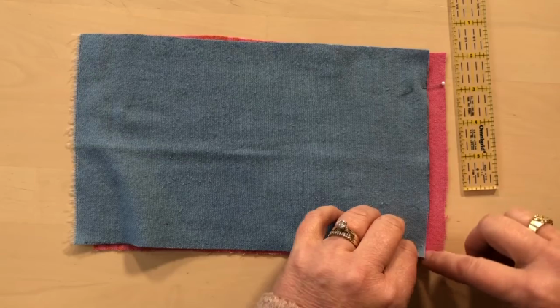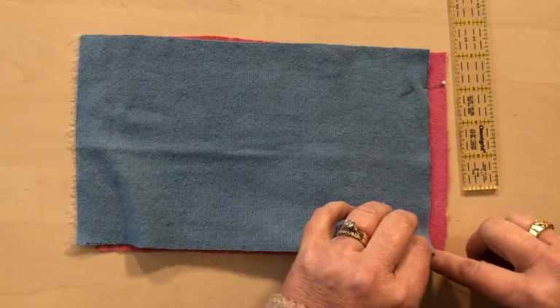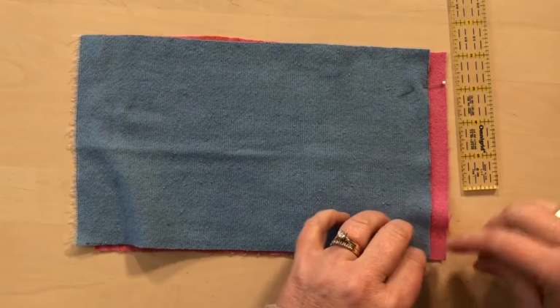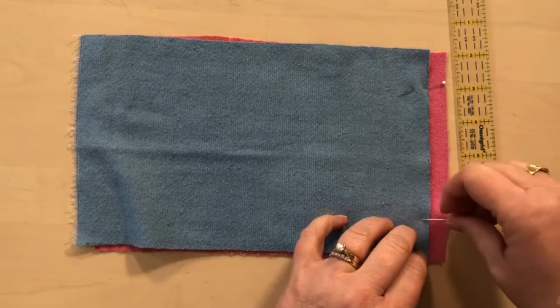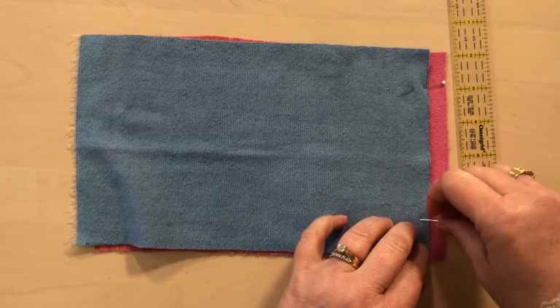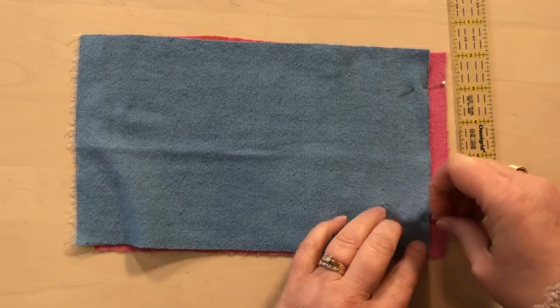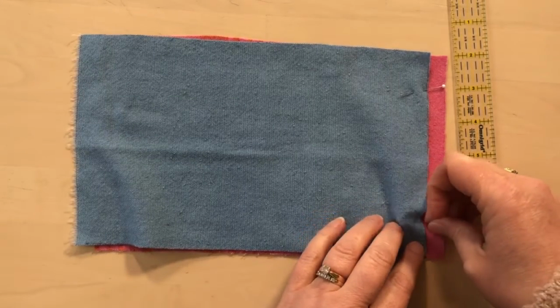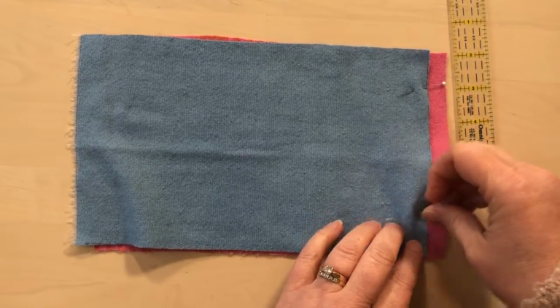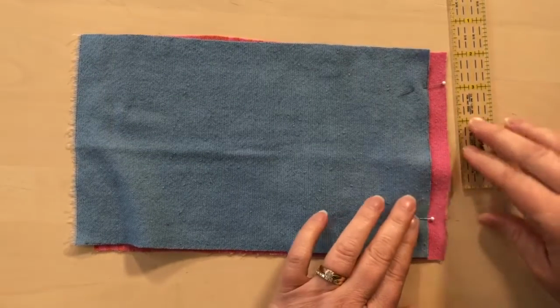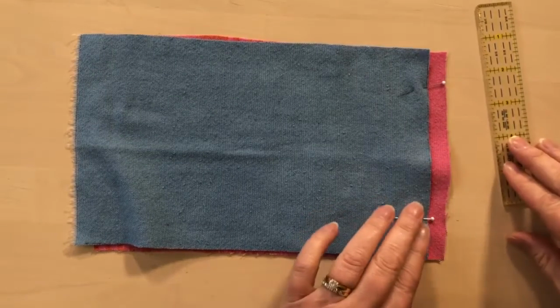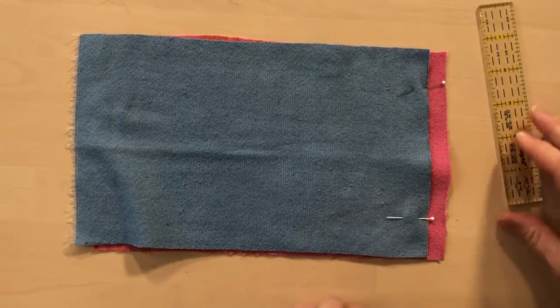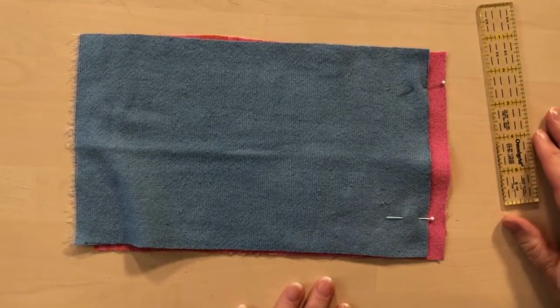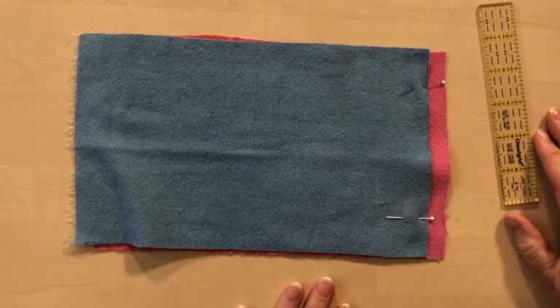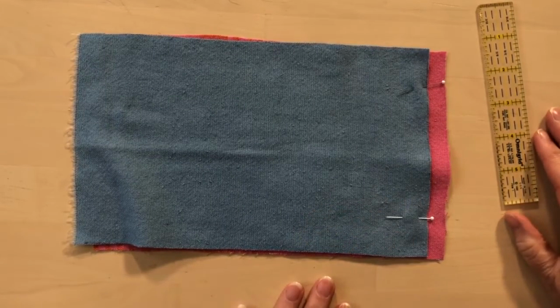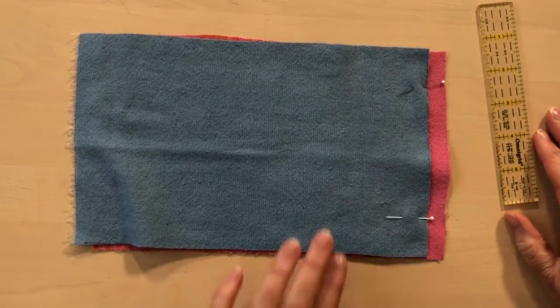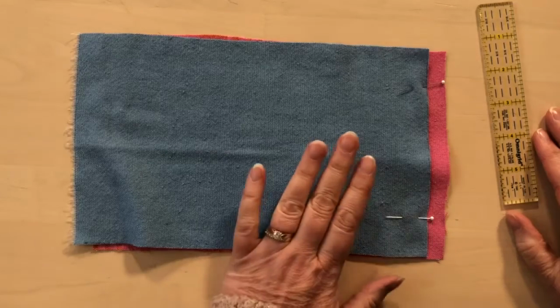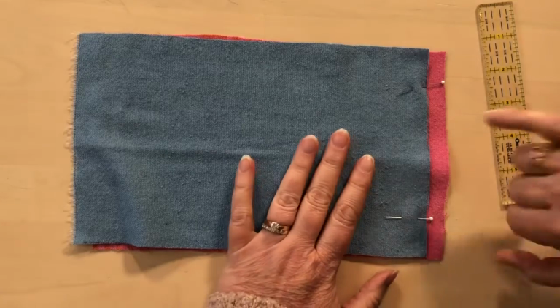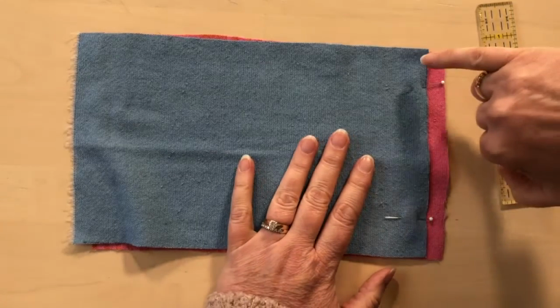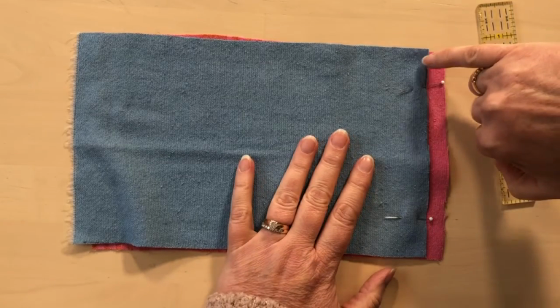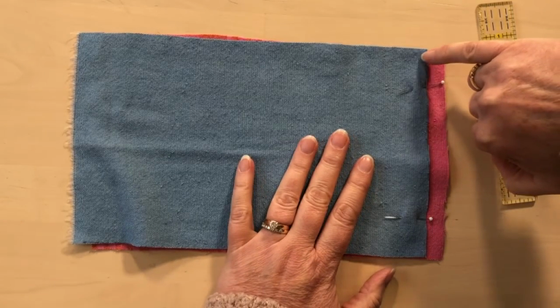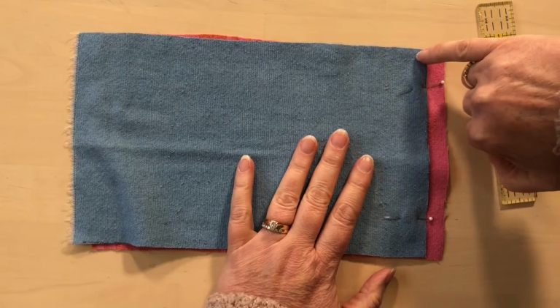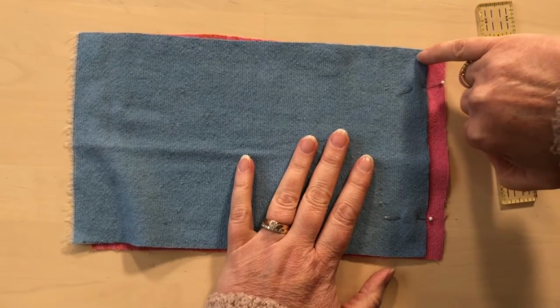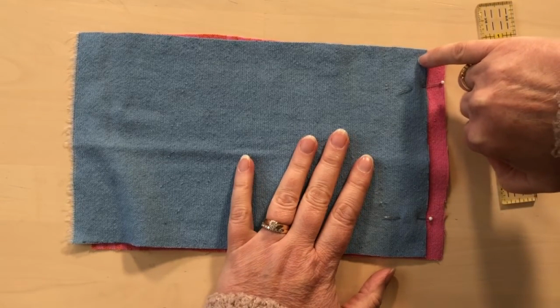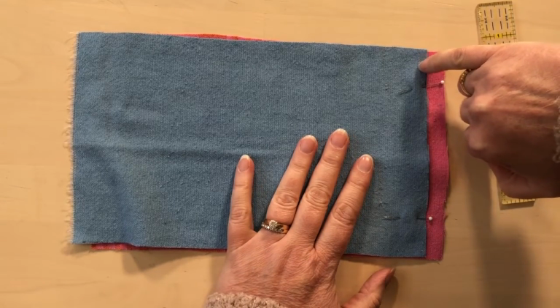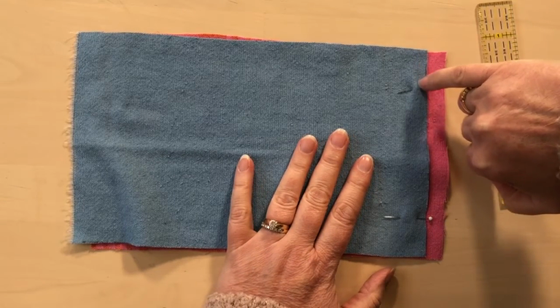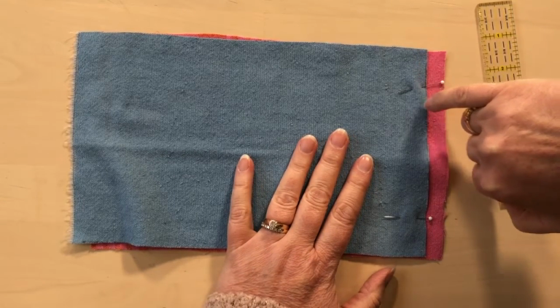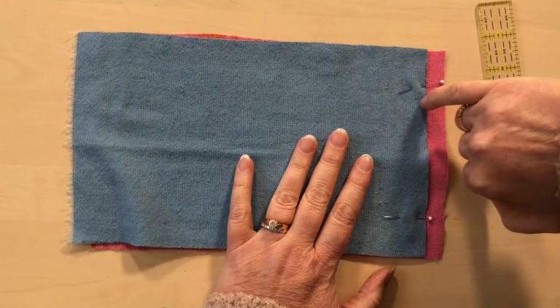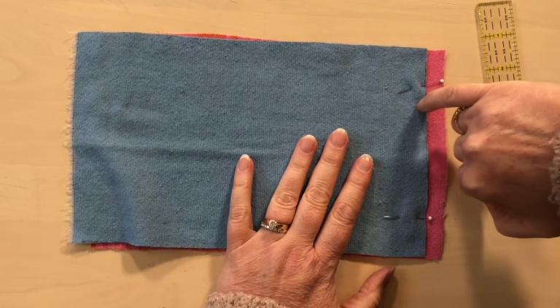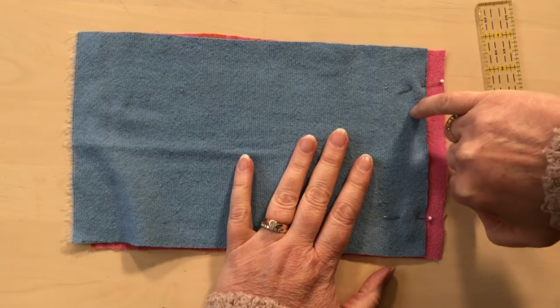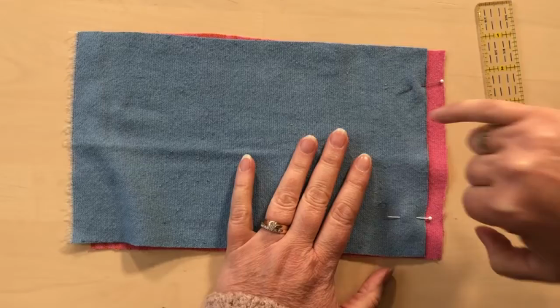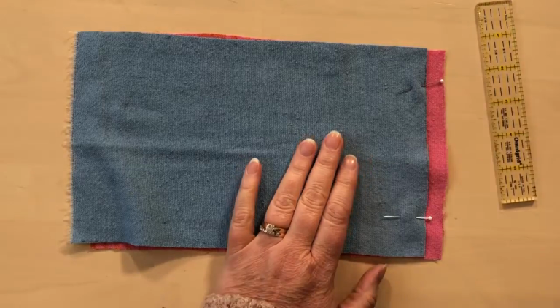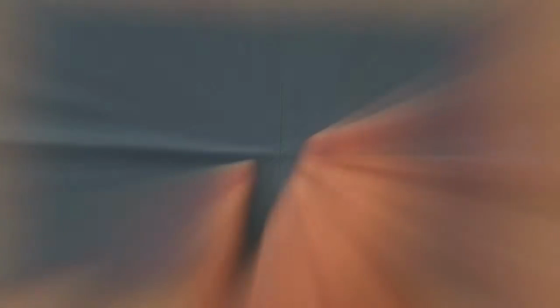Then I'm just going to put a couple of pins to hold it in place while I stitch. Now I'm ready to stitch — I'm going to stitch a quarter inch away from the edge of the top fabric.